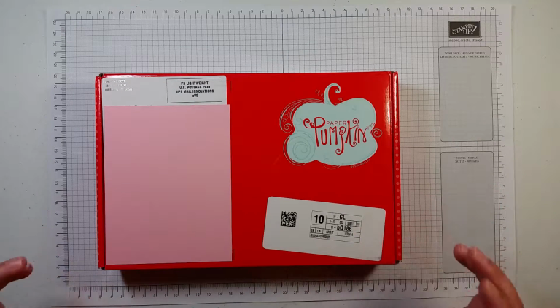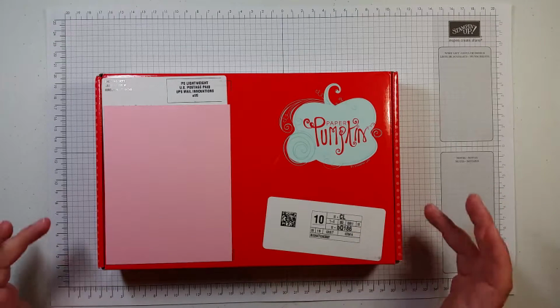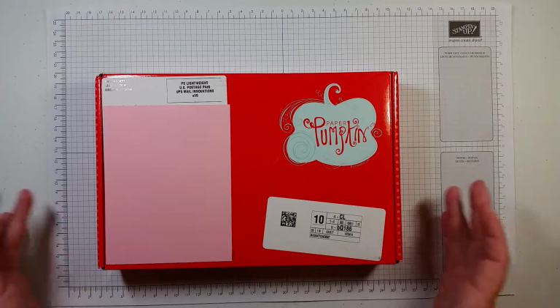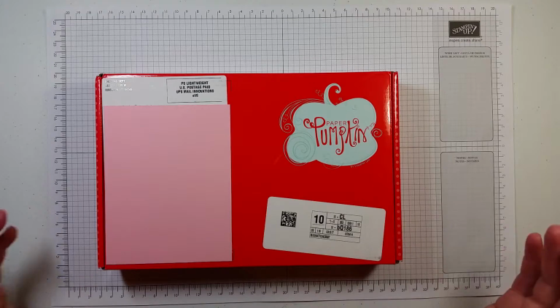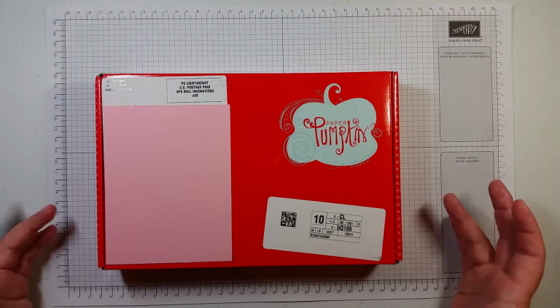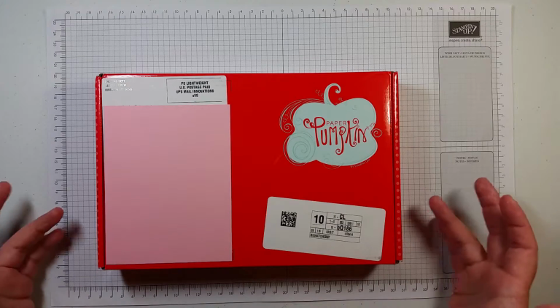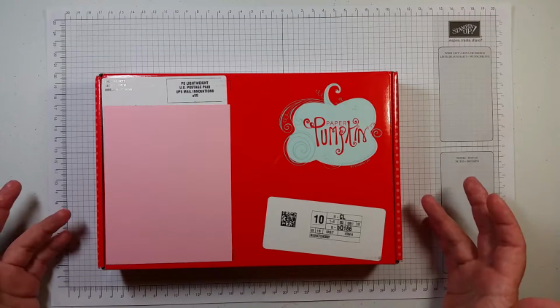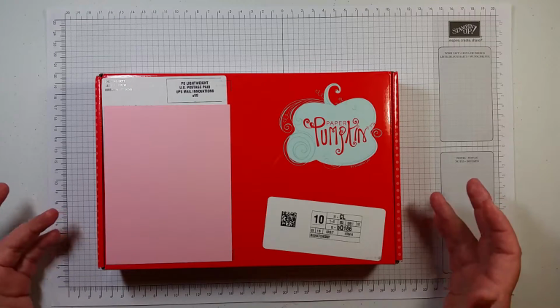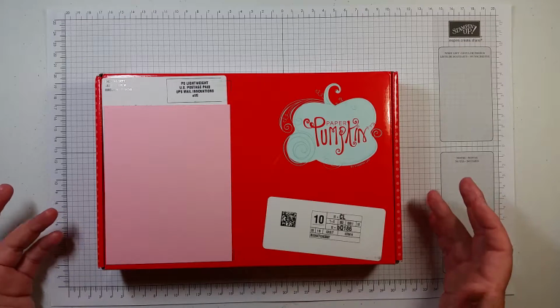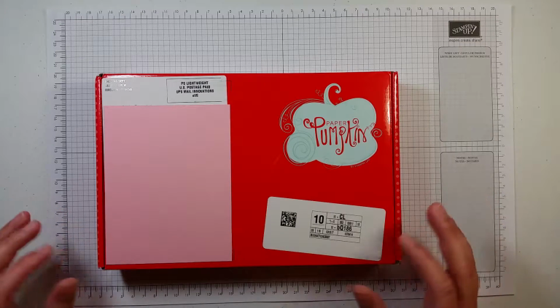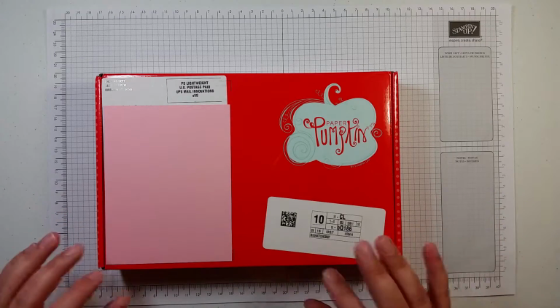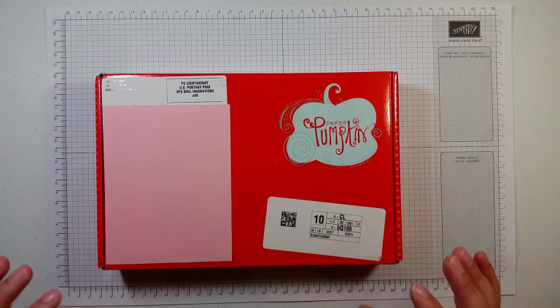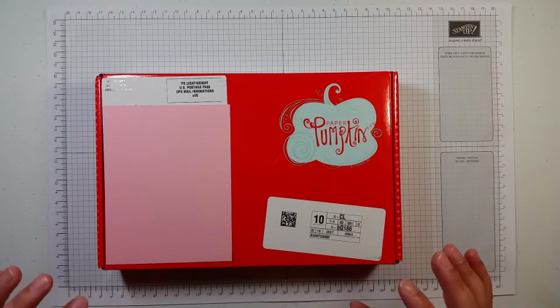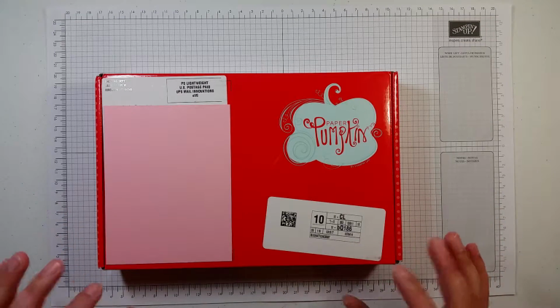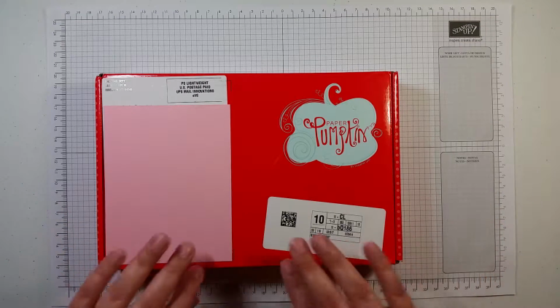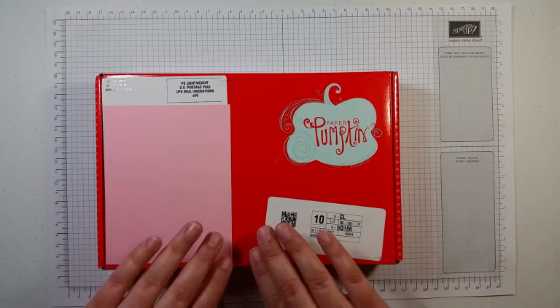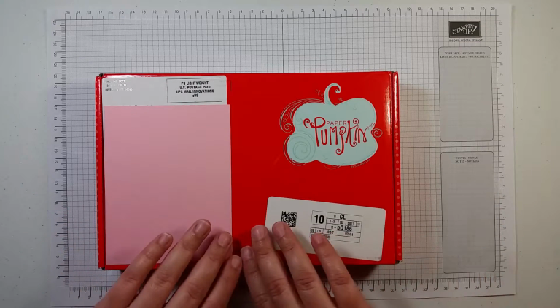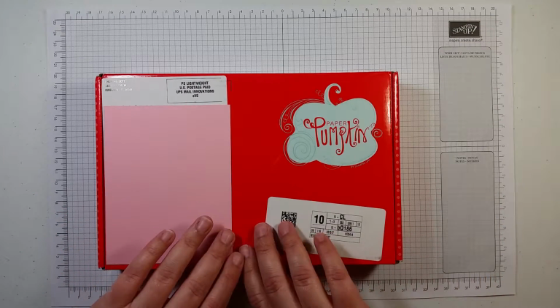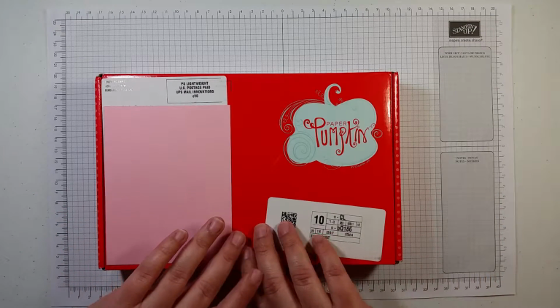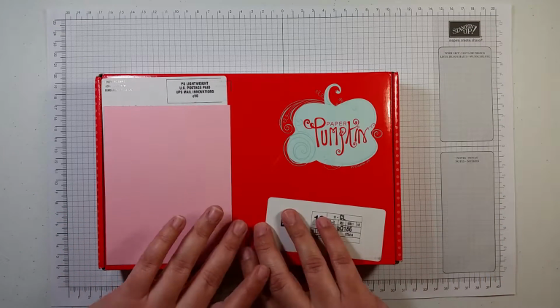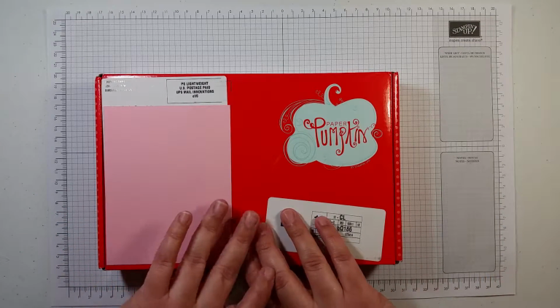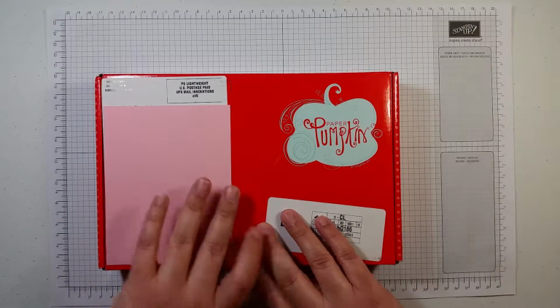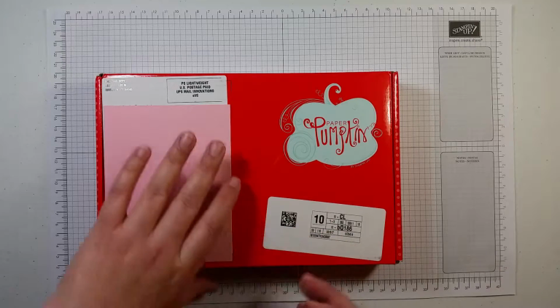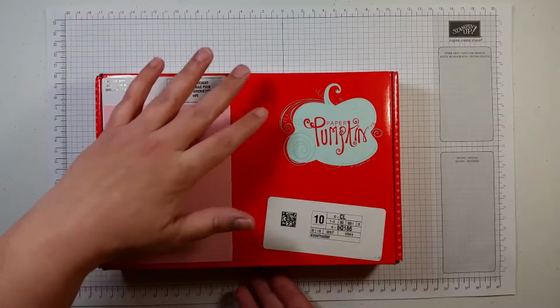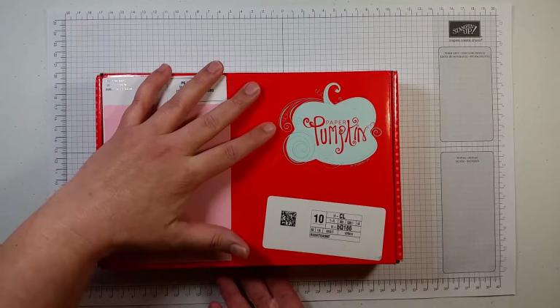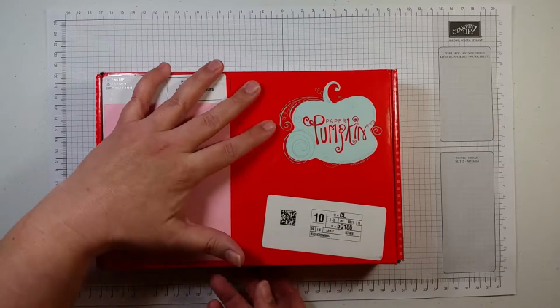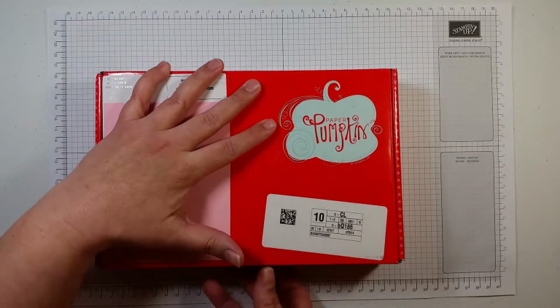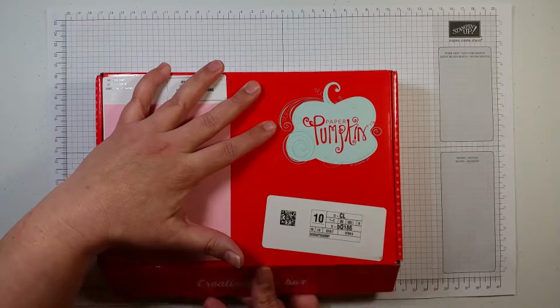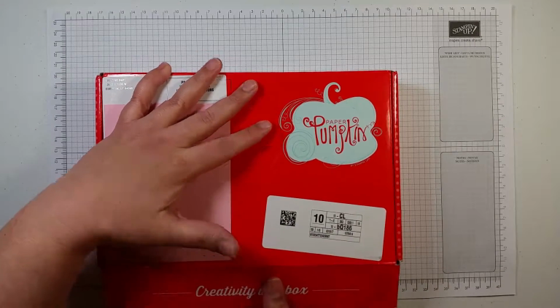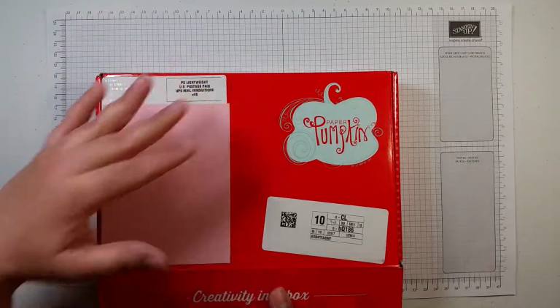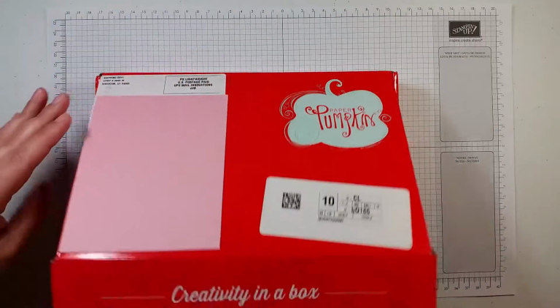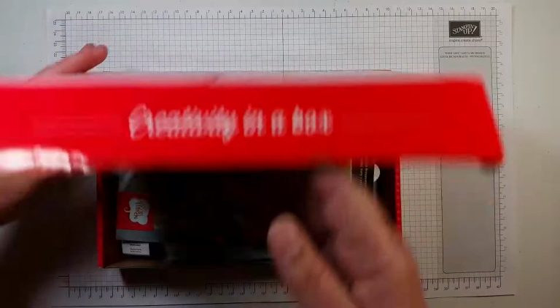I have not opened this box yet, so I will open it up here and we will go through and see what all I got this month for Paper Pumpkin.